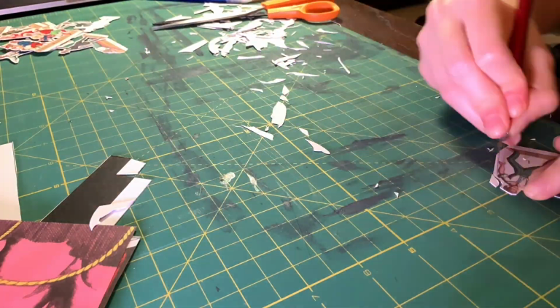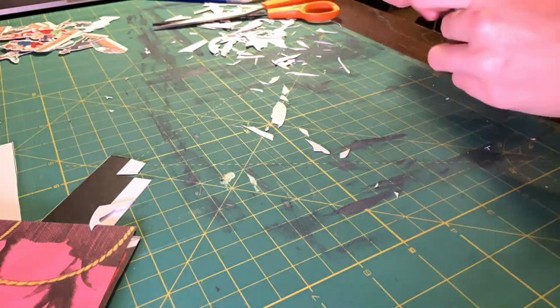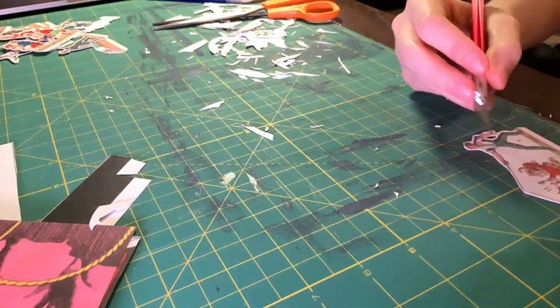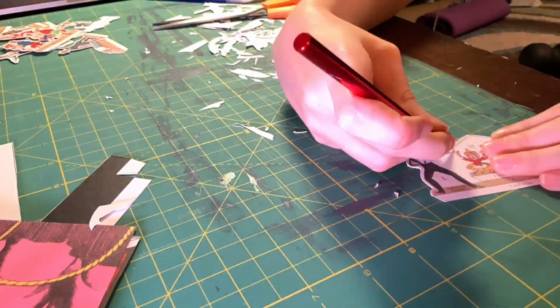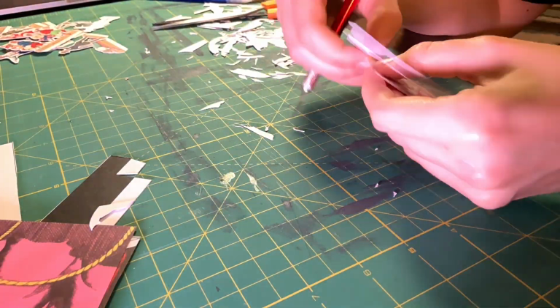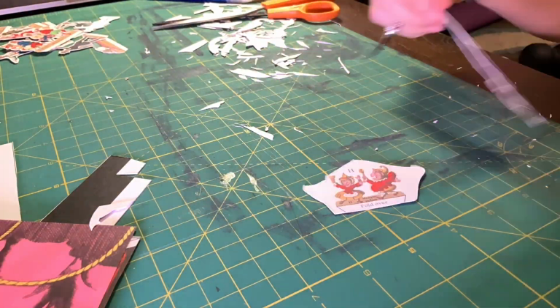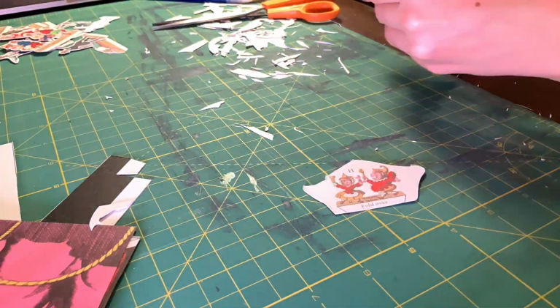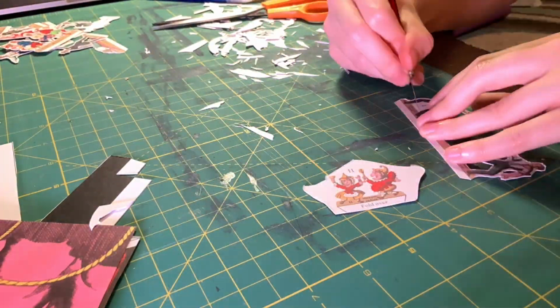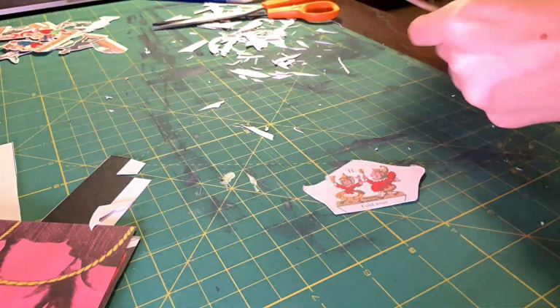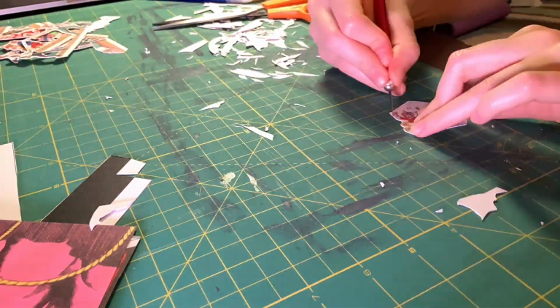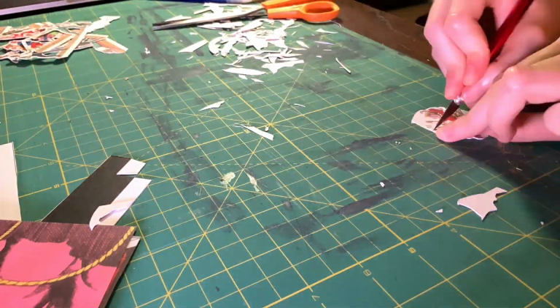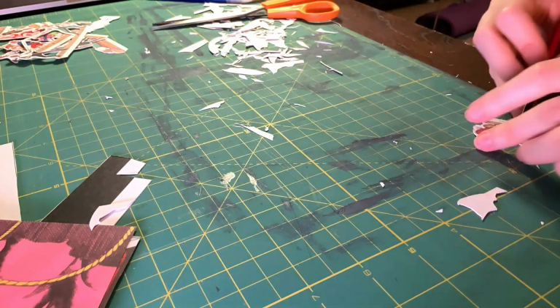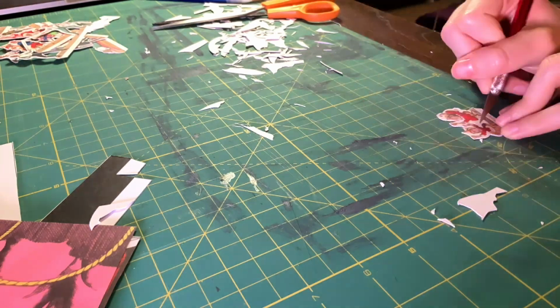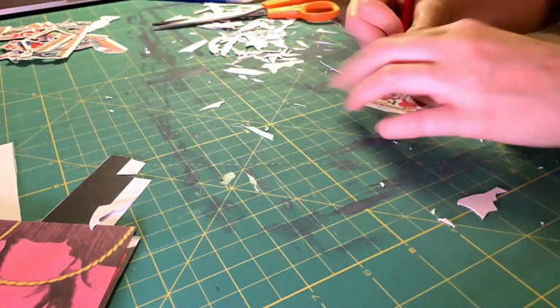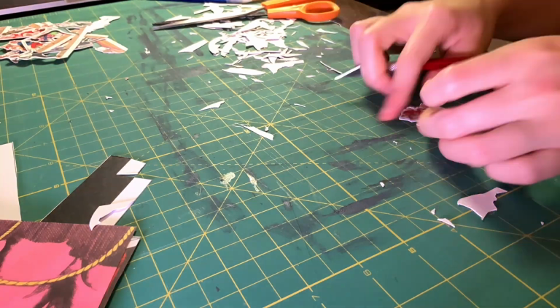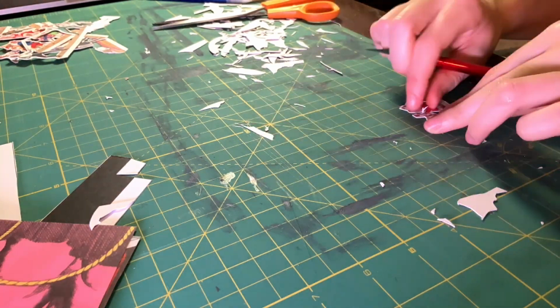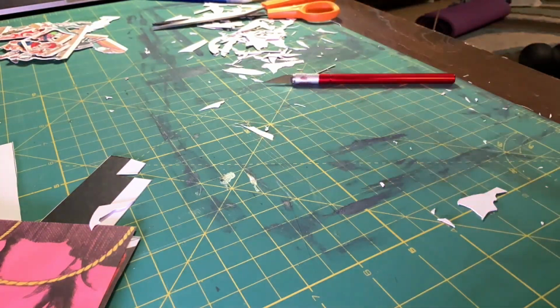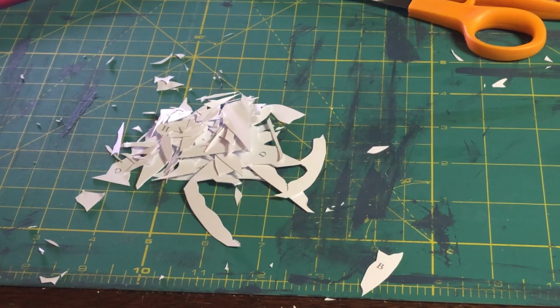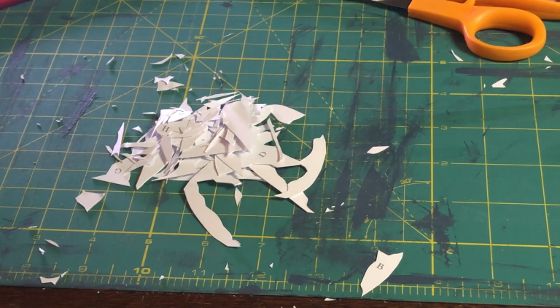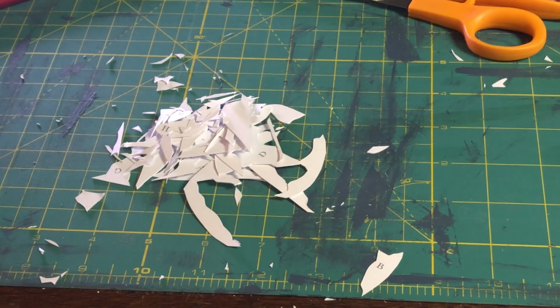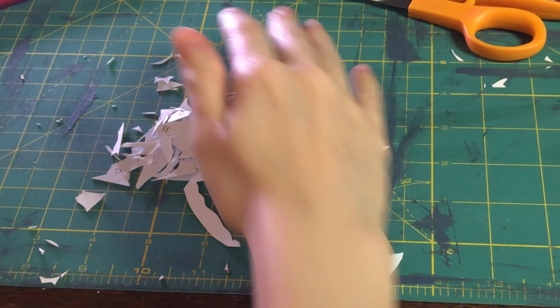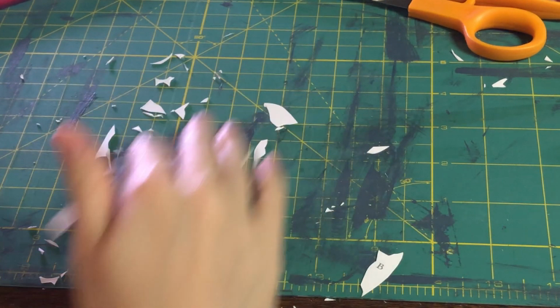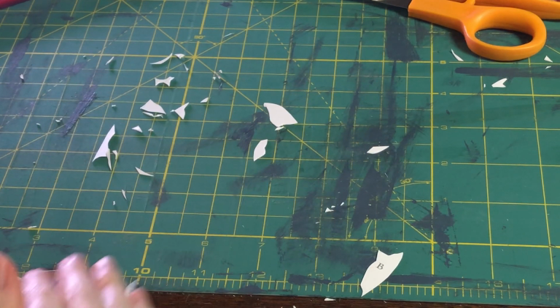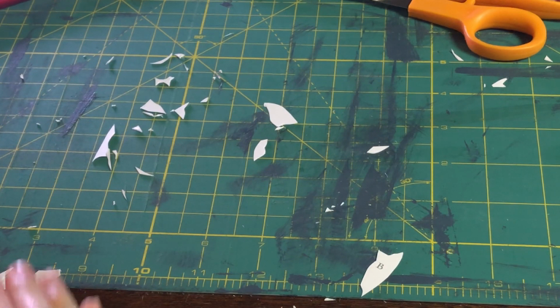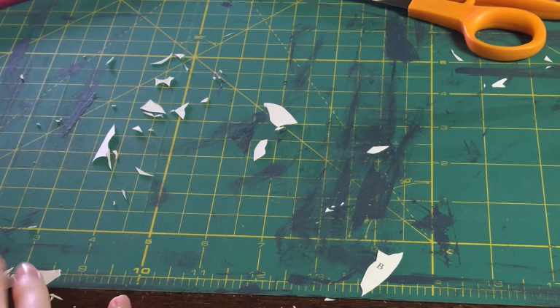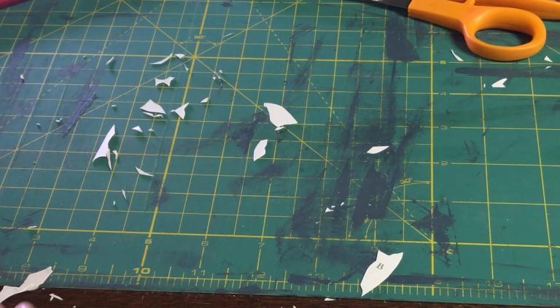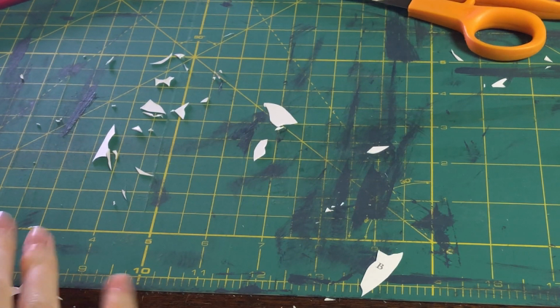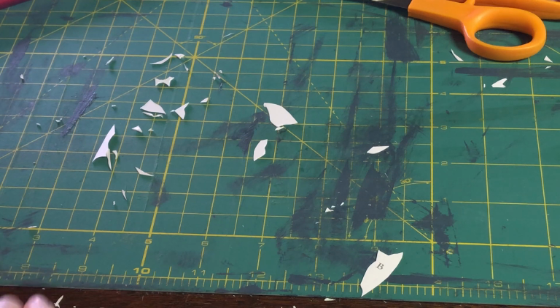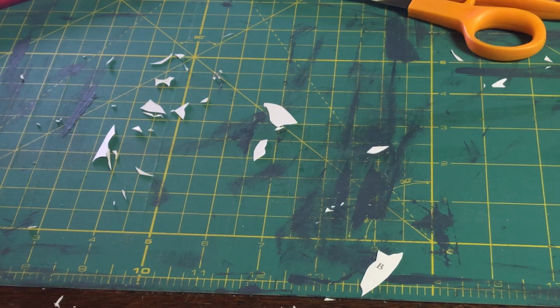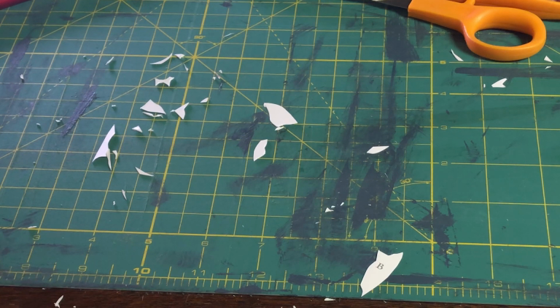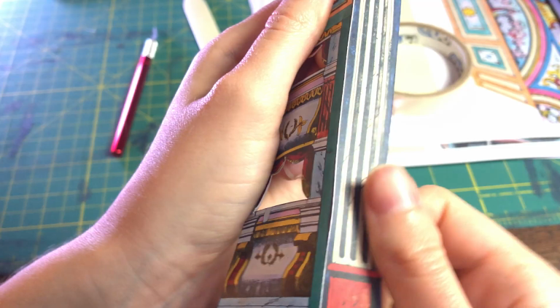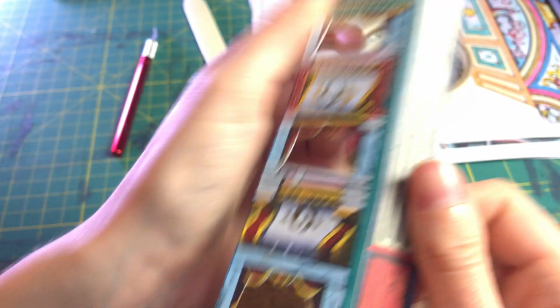That being said, this was rather soothing and cathartic. I love little projects like this where I can just kind of turn my brain off. Let's get all this paper out of the way and start setting everything up.